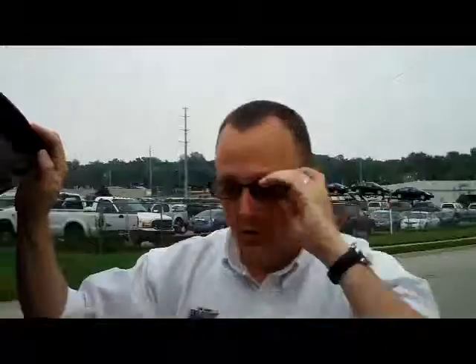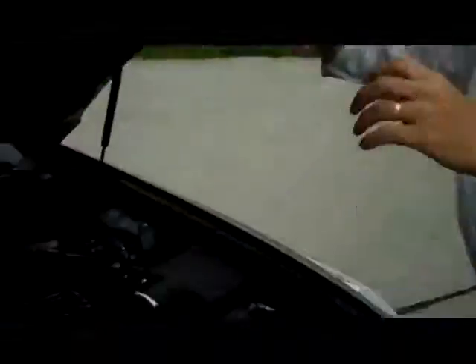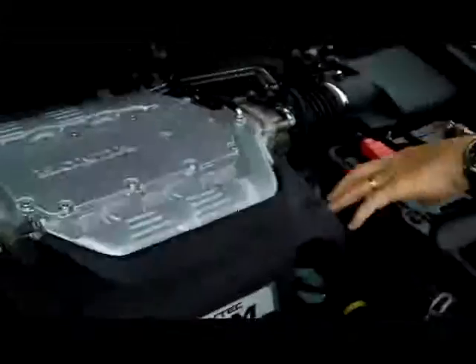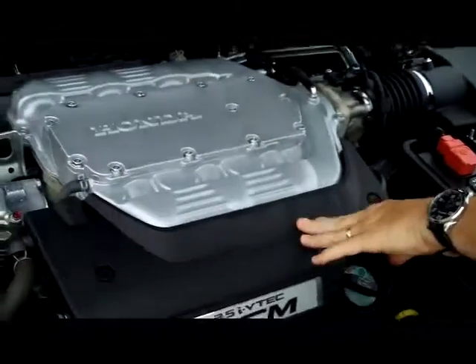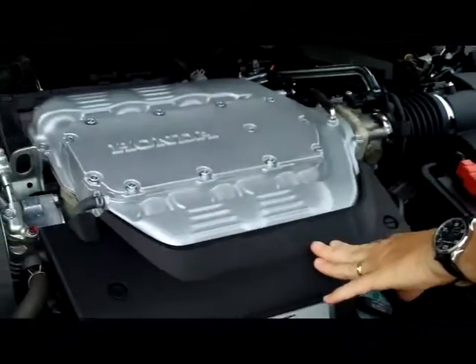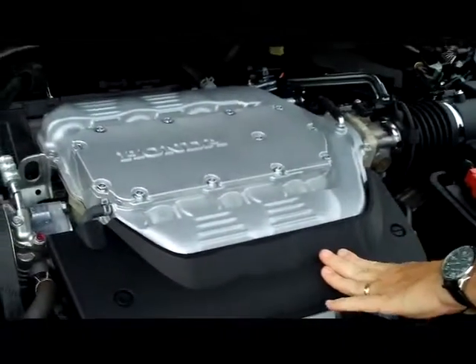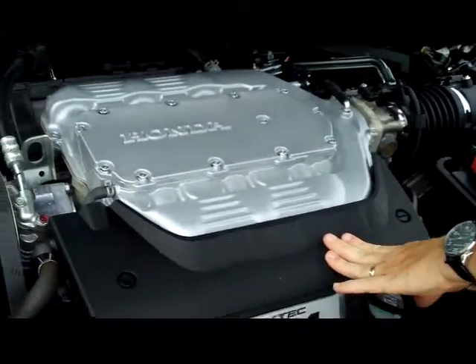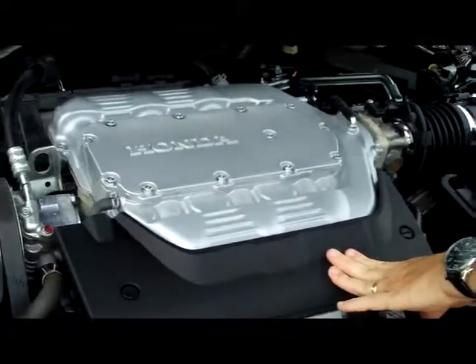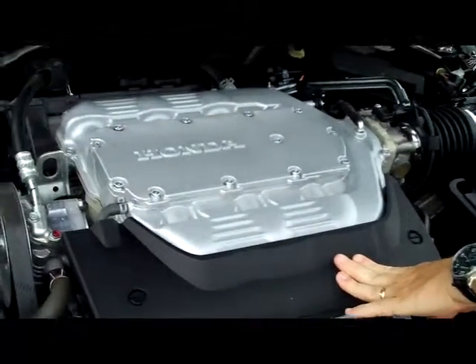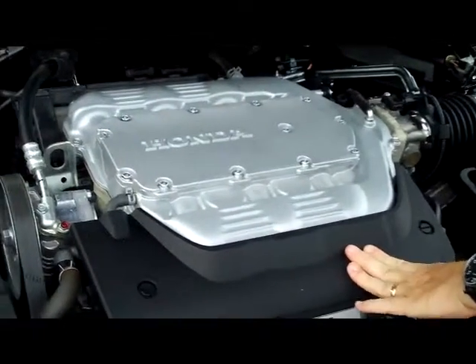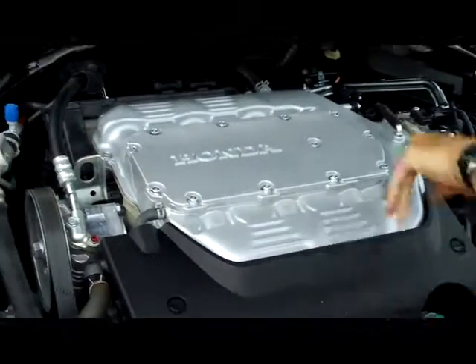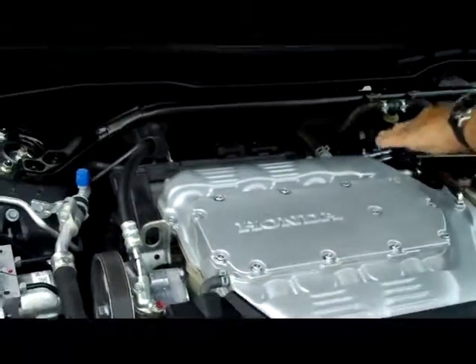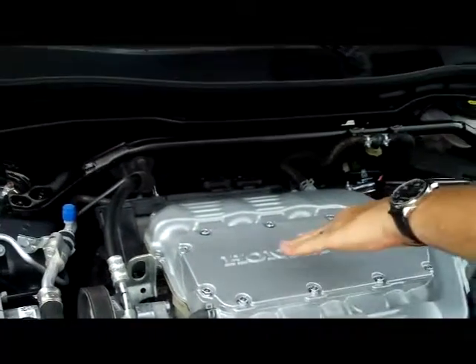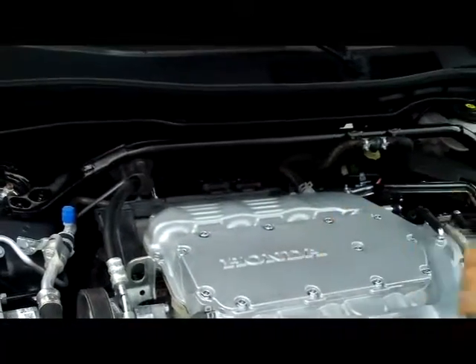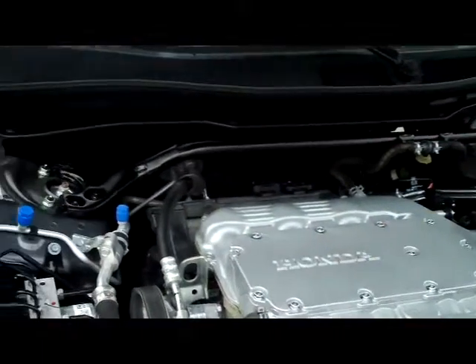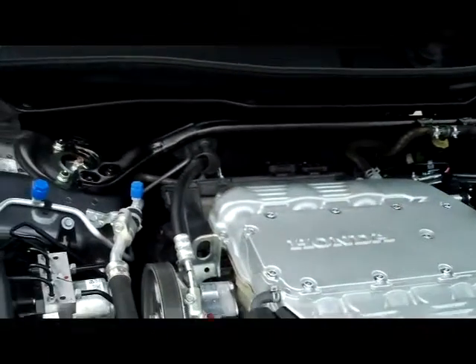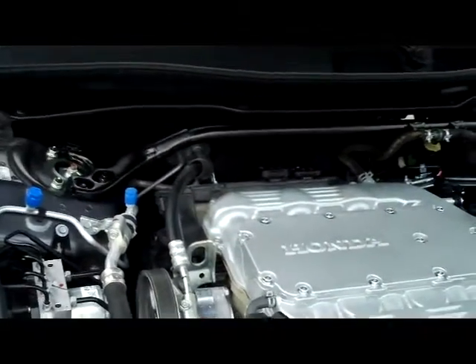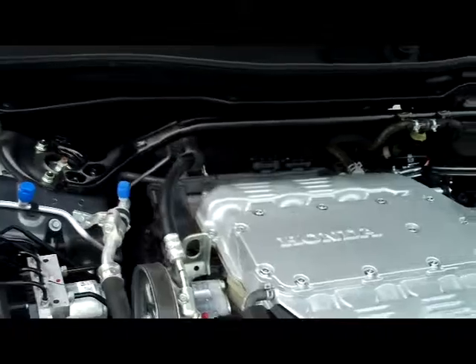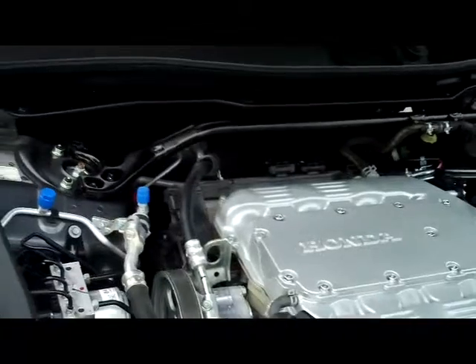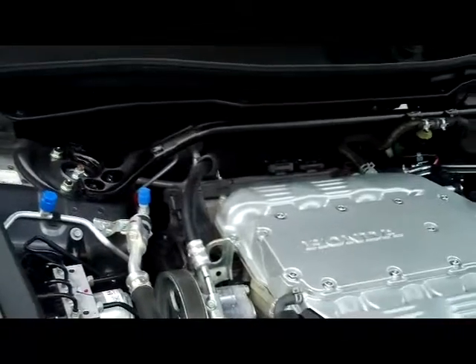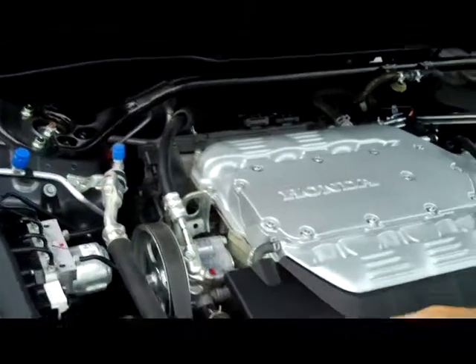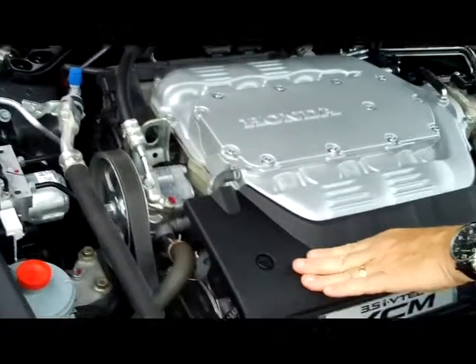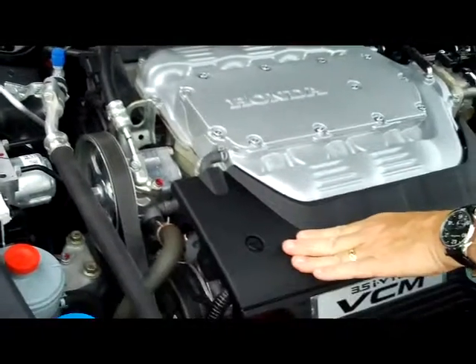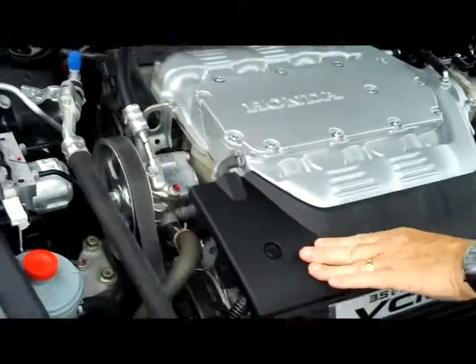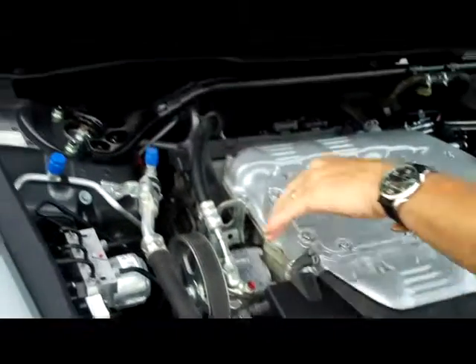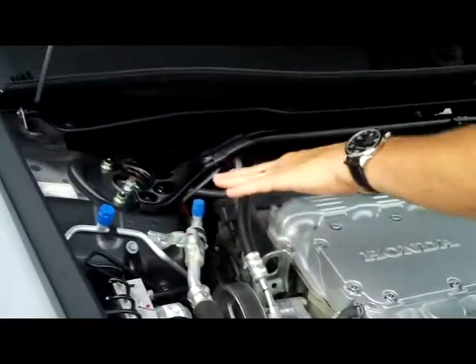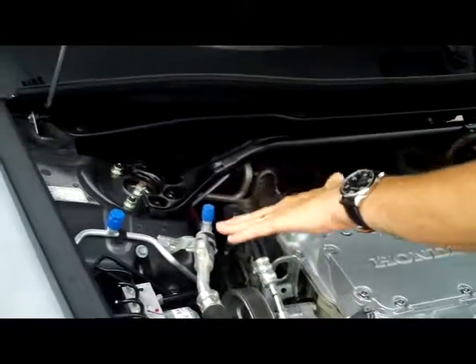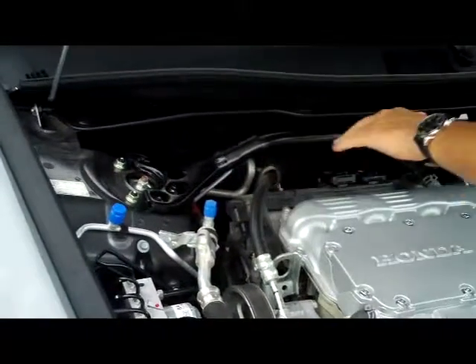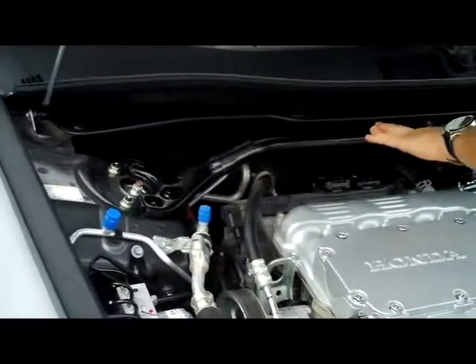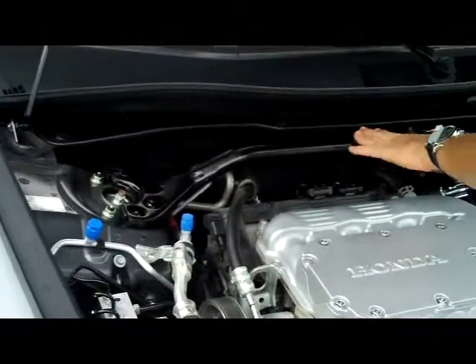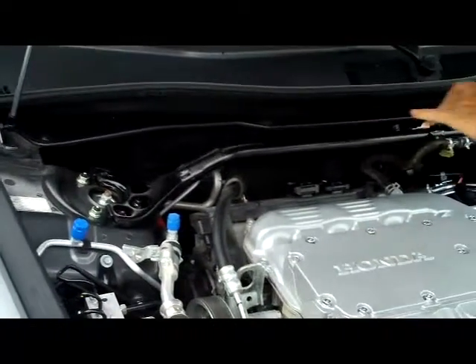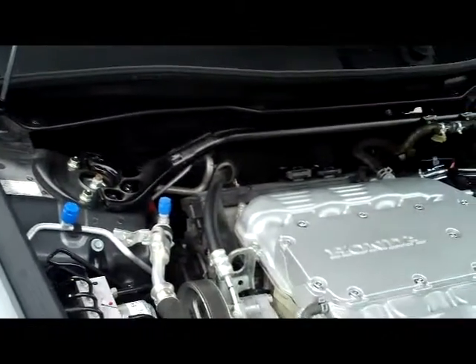We have the 3.5 iVTEC six-cylinder motor with variable cylinder management. It'll shut off up to half the cylinders at cruising speeds to help save you on fuel. This is front-wheel drive, with the additional stabilizer bar.